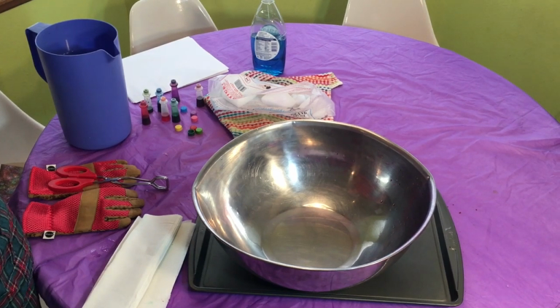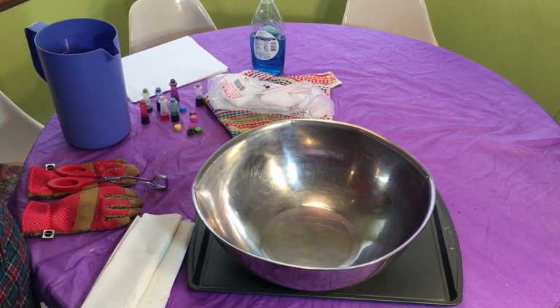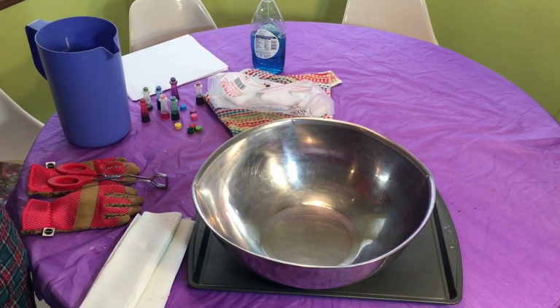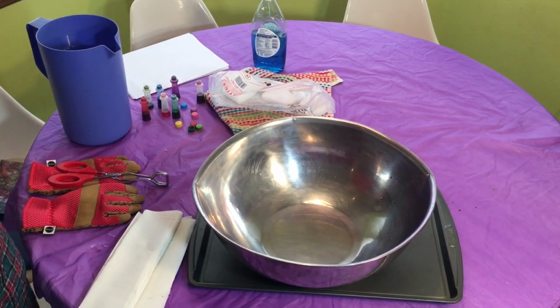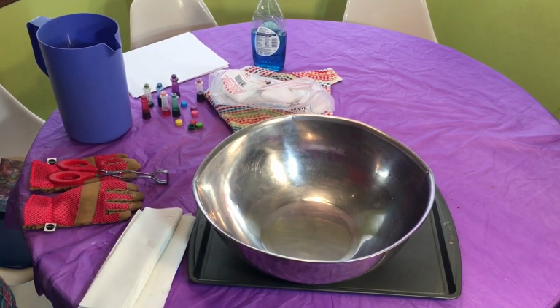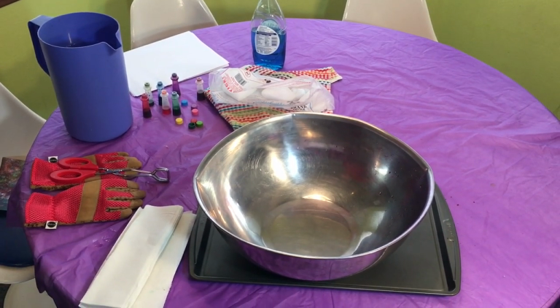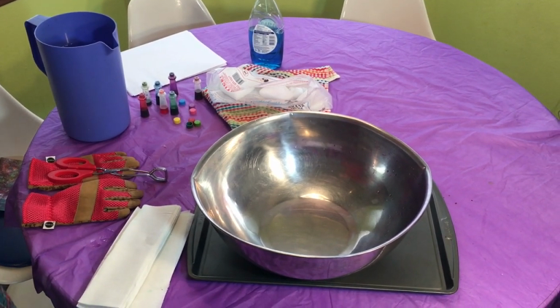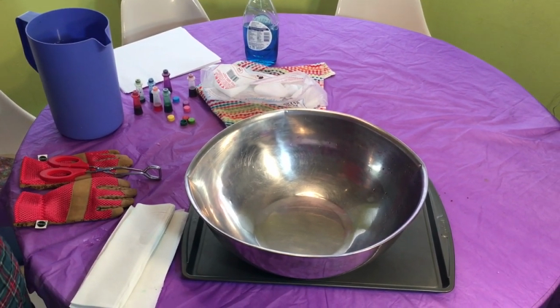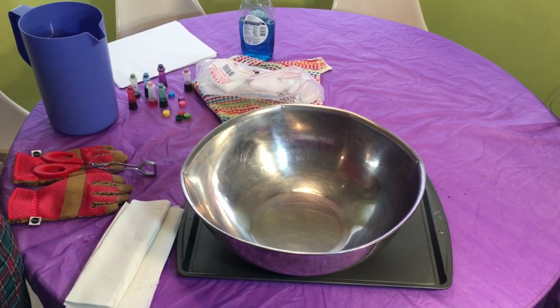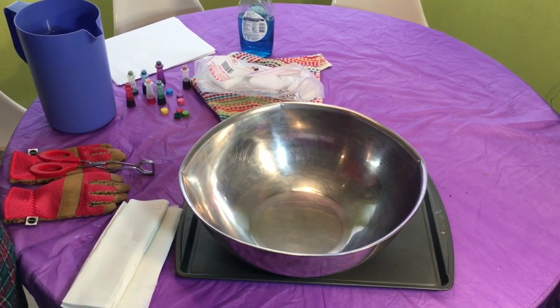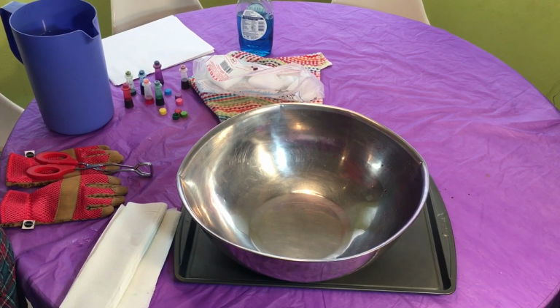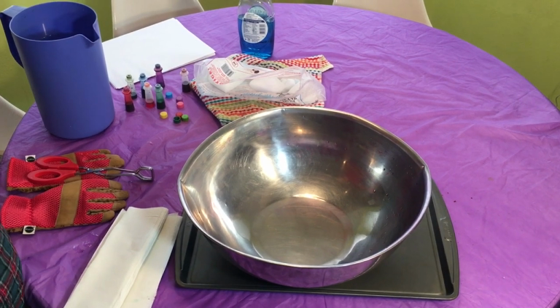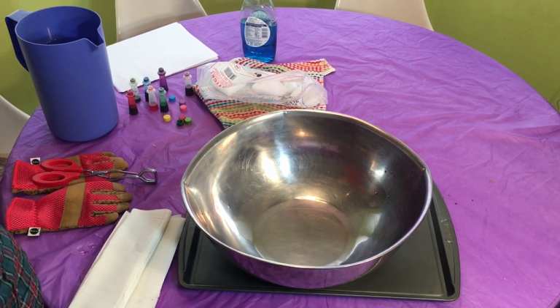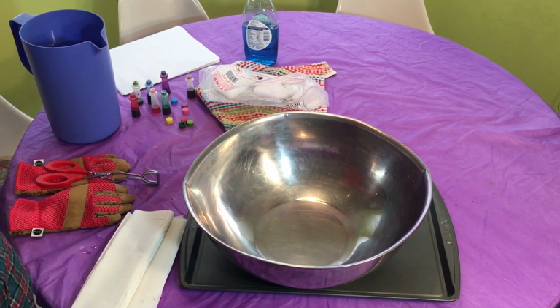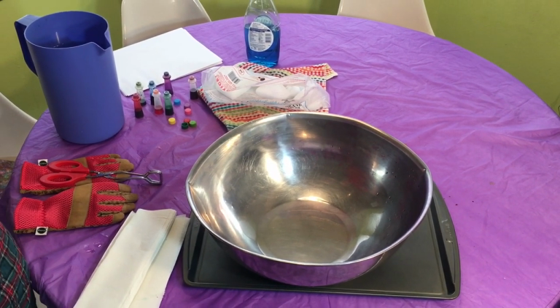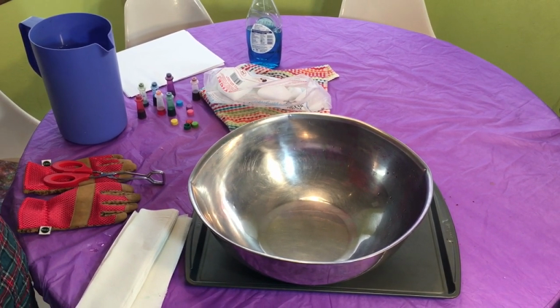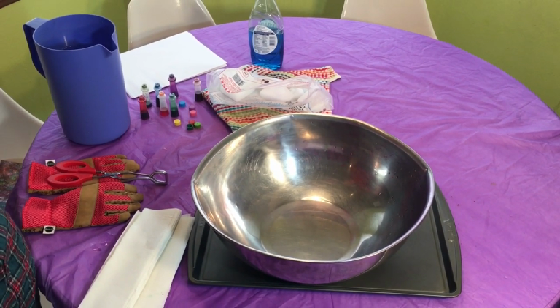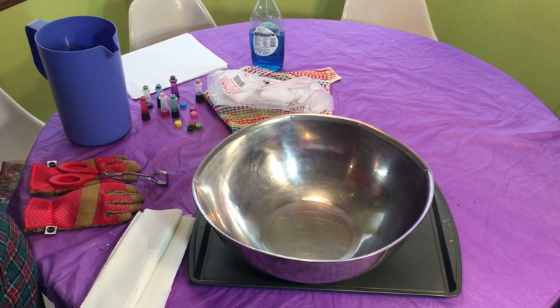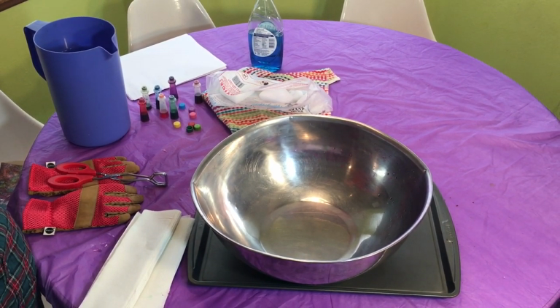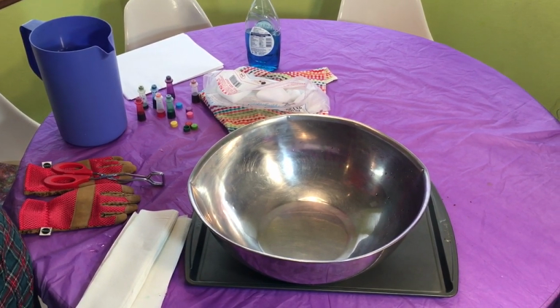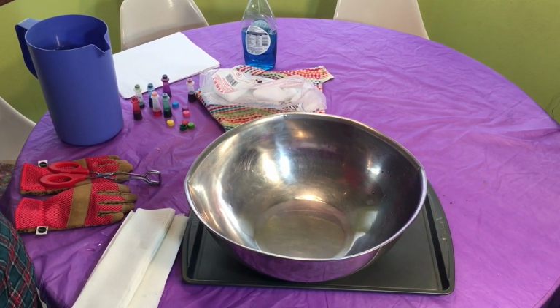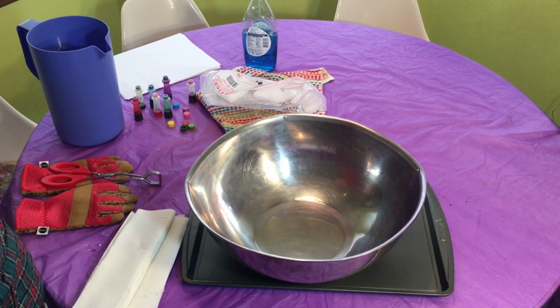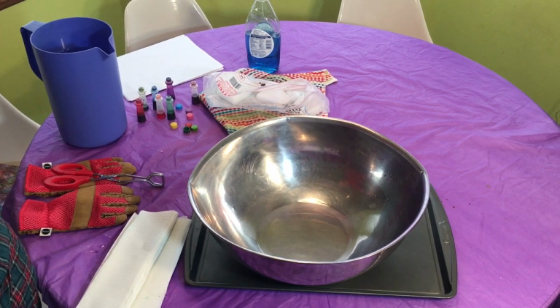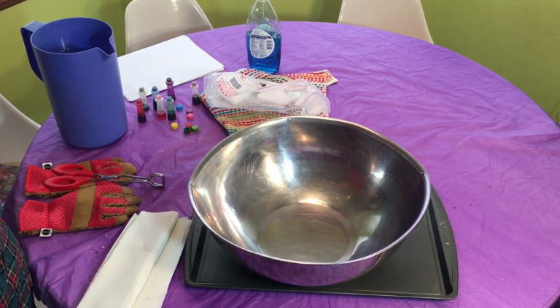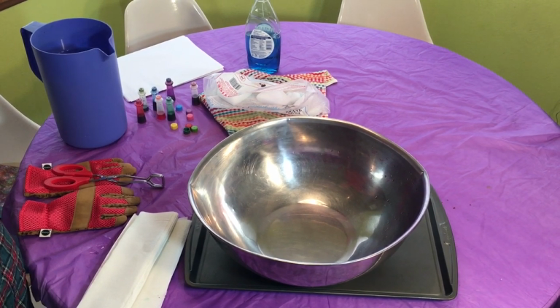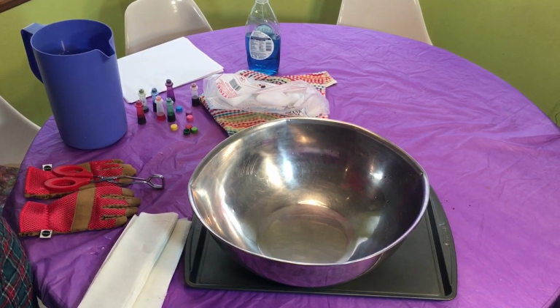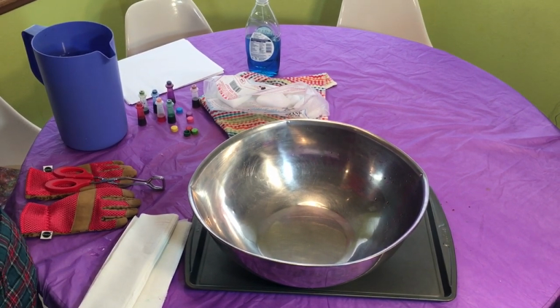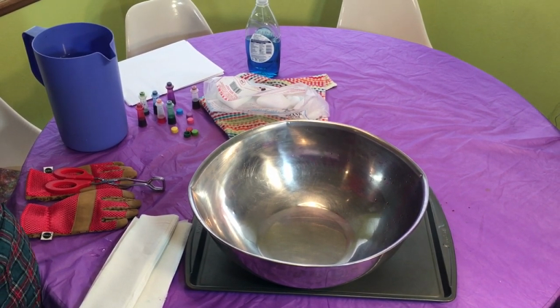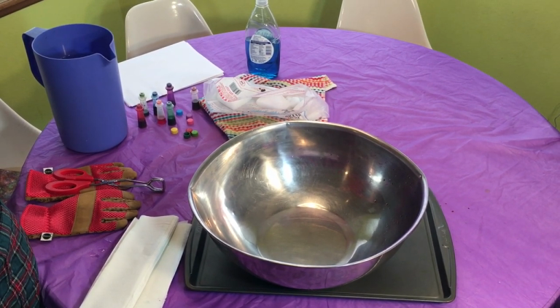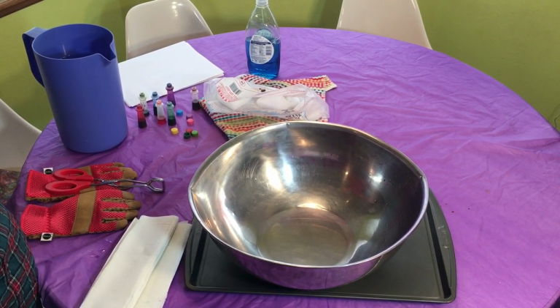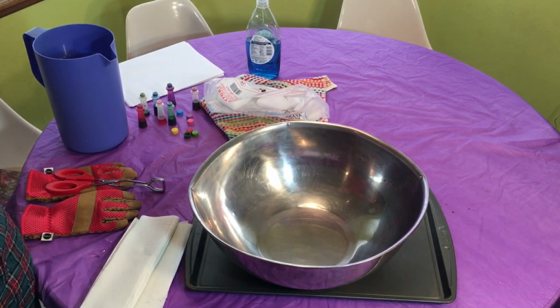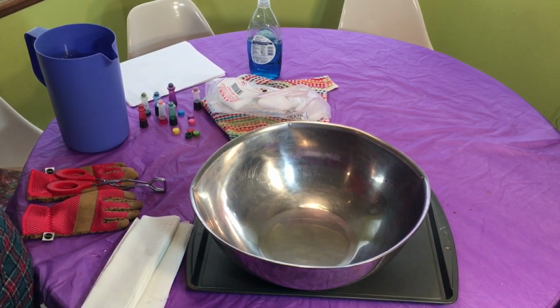Hi, welcome to Kids Make, a new summer series brought to you by the Pikes Peak Library District. Today we're going to do a little bit of science and a little bit of art, and we're going to use dry ice to make bubble prints.